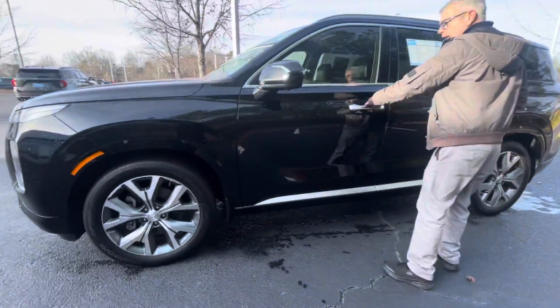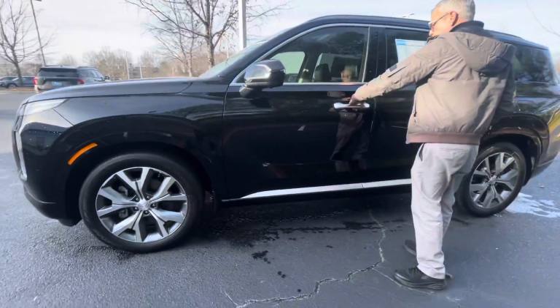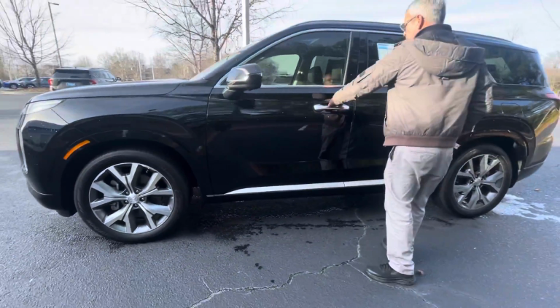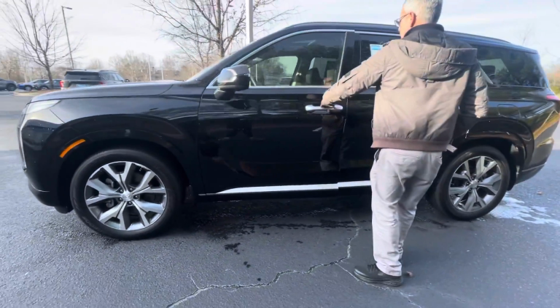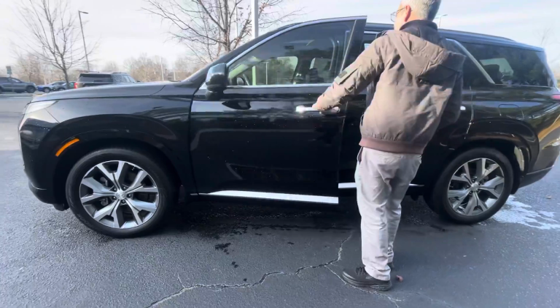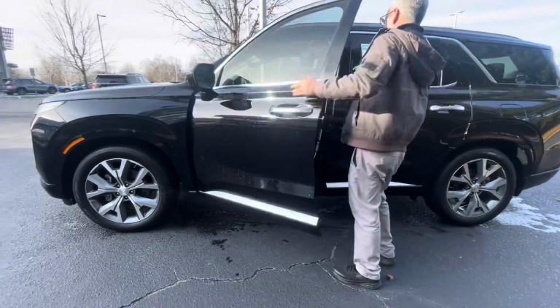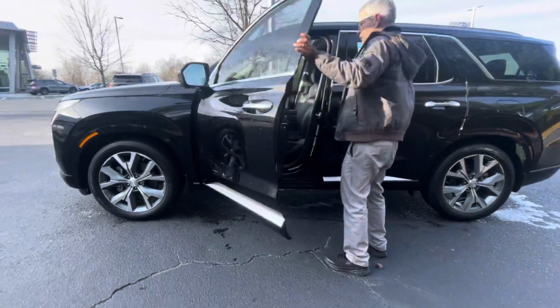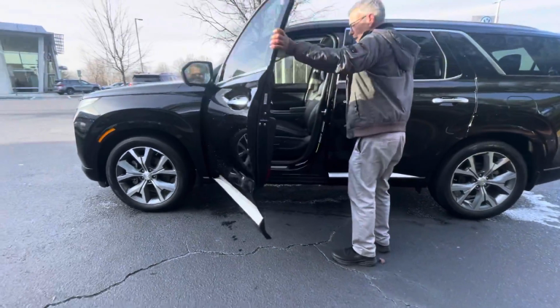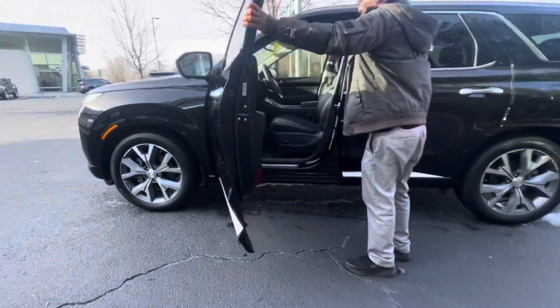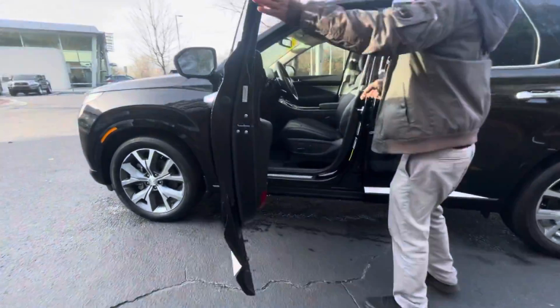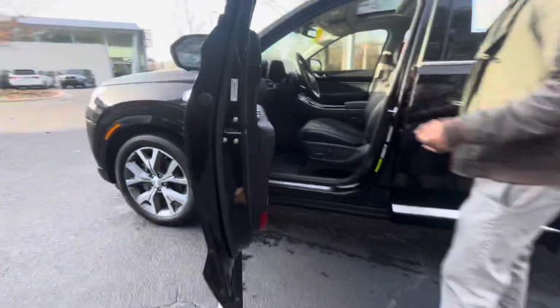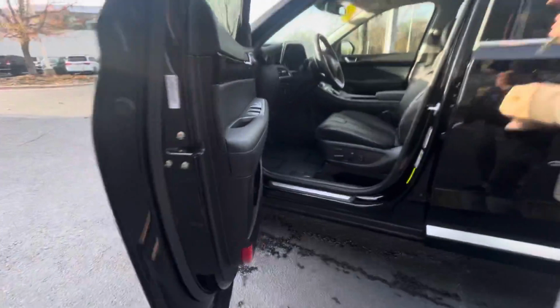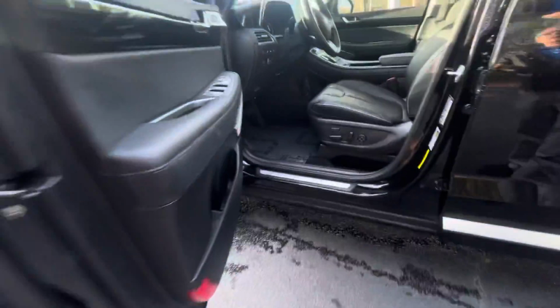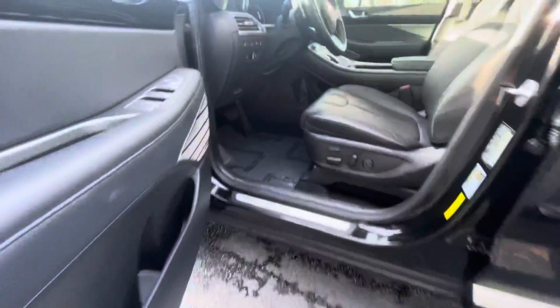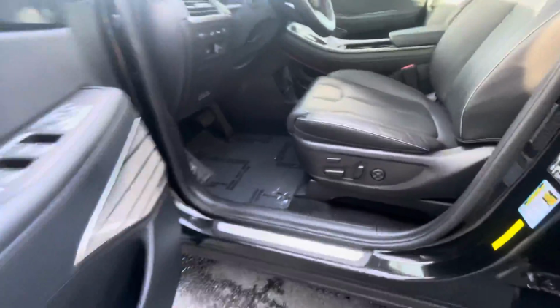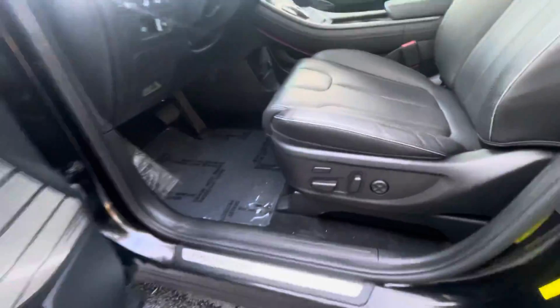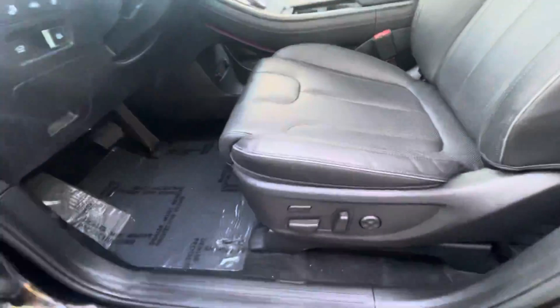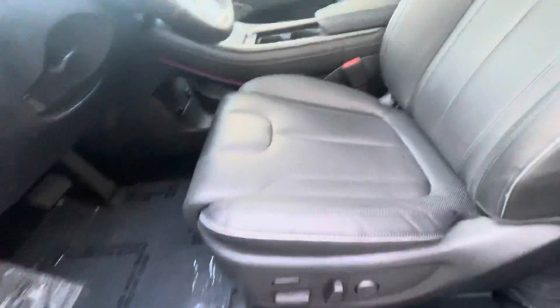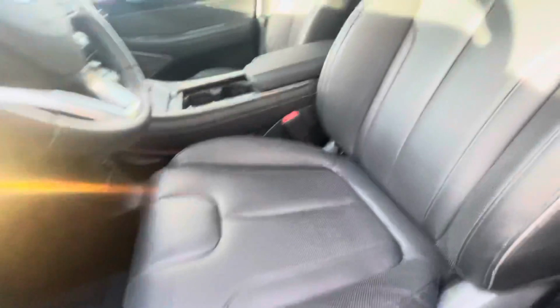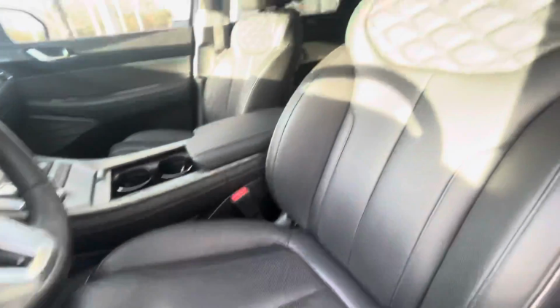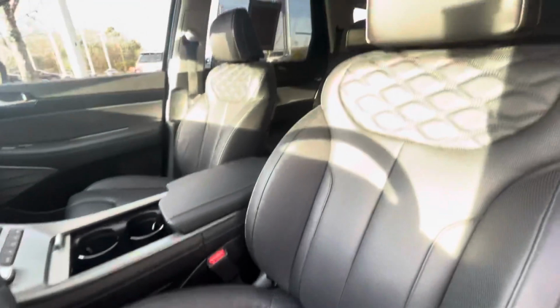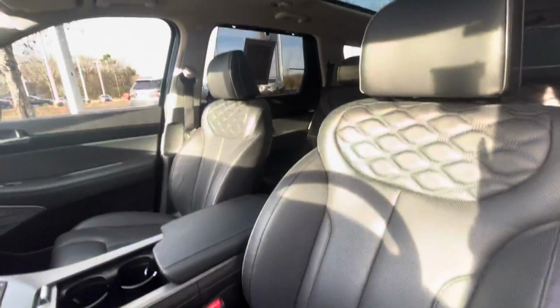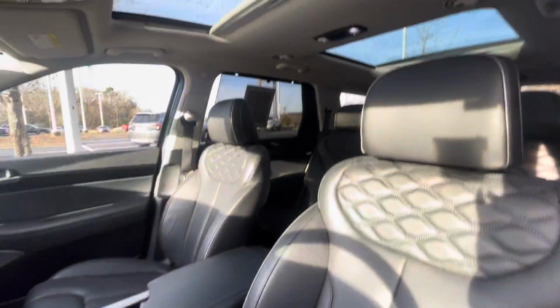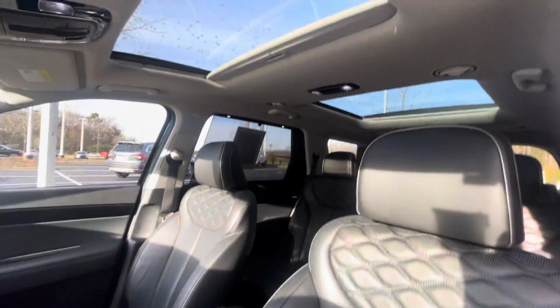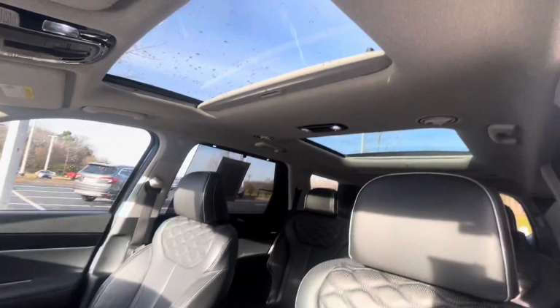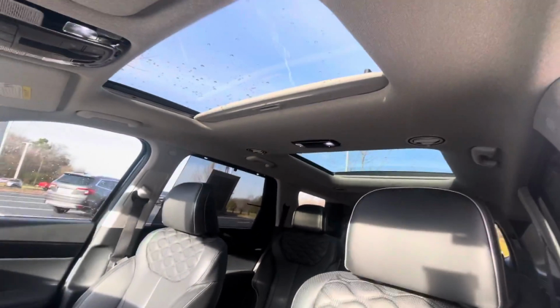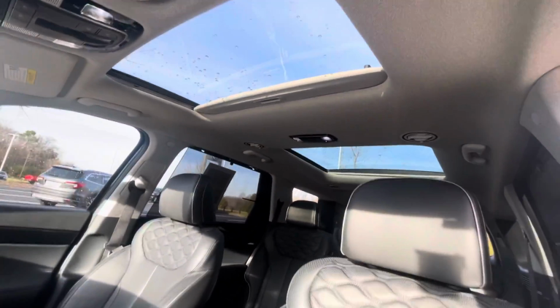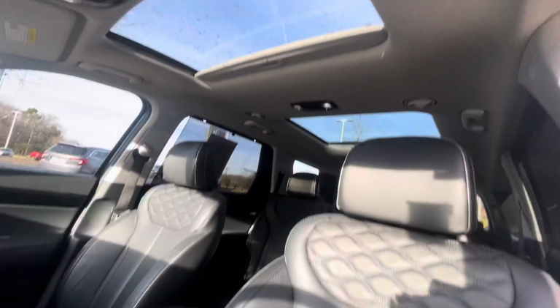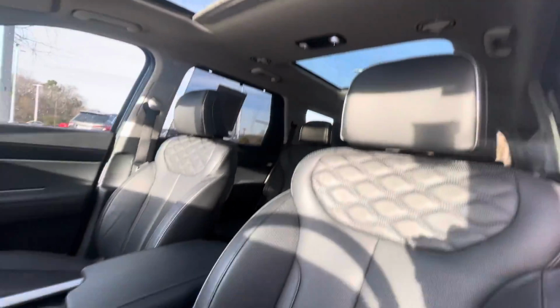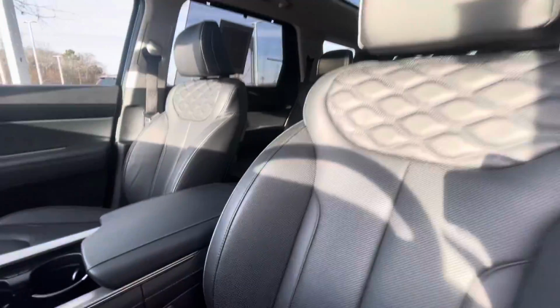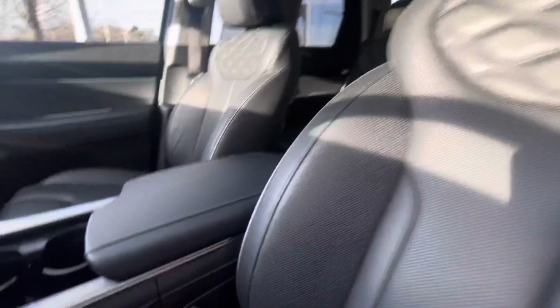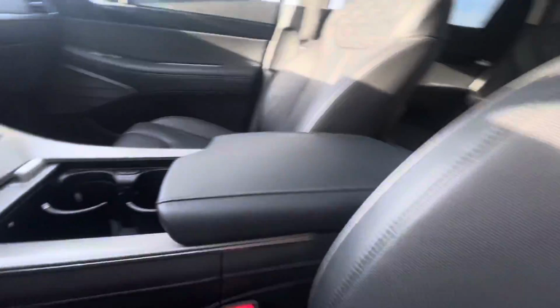Blind spot monitors, keyless entry, heated seats, ventilated seats, navigation, dual panel roof, ambient lighting.